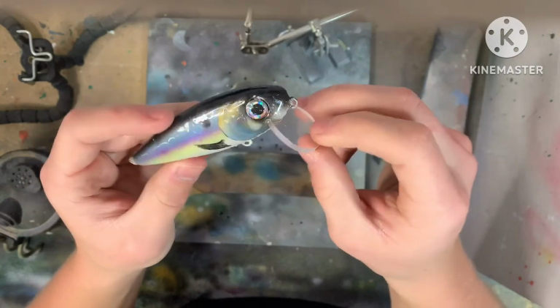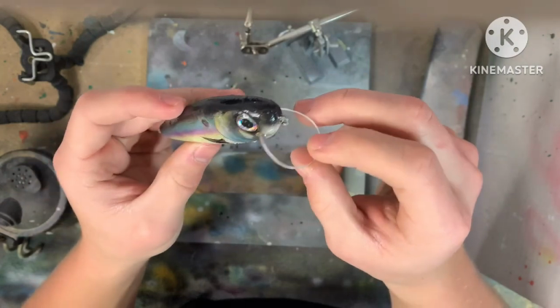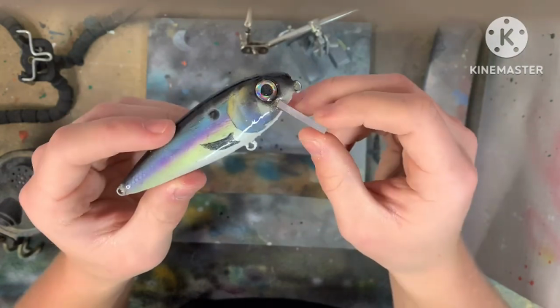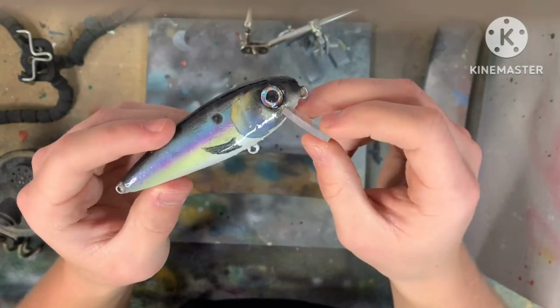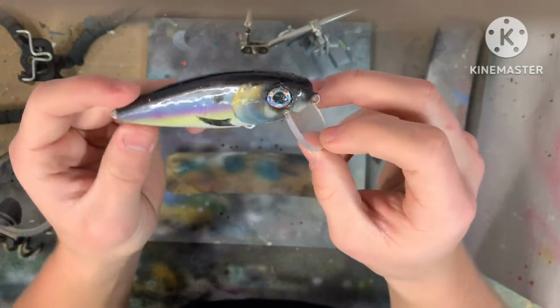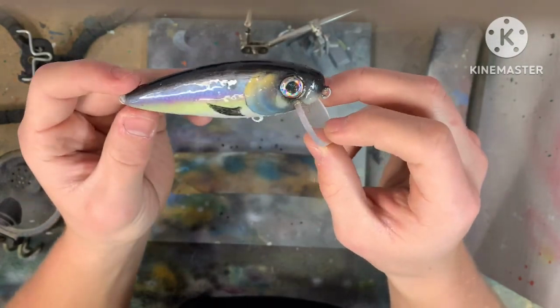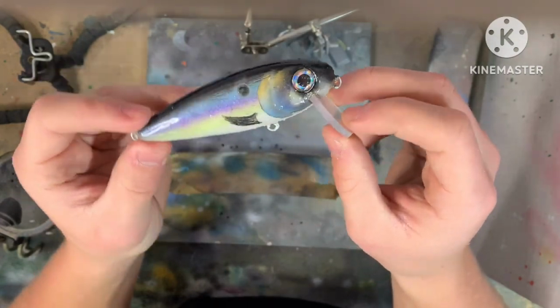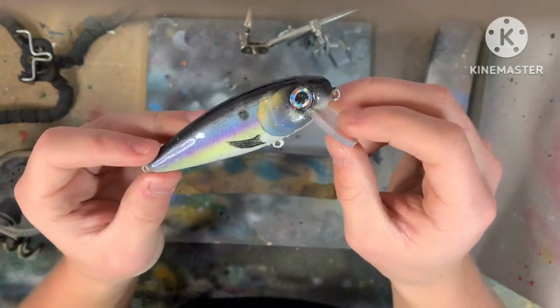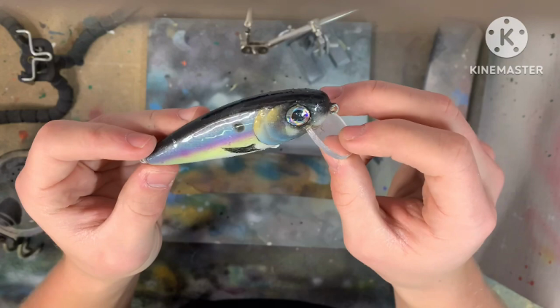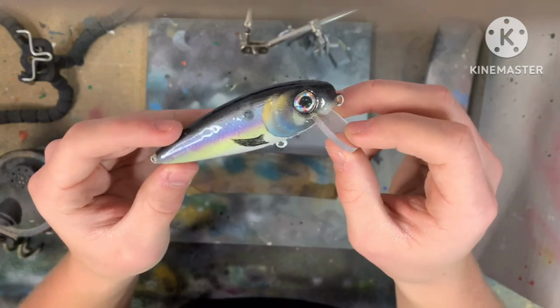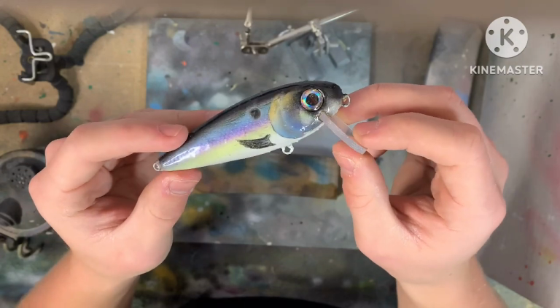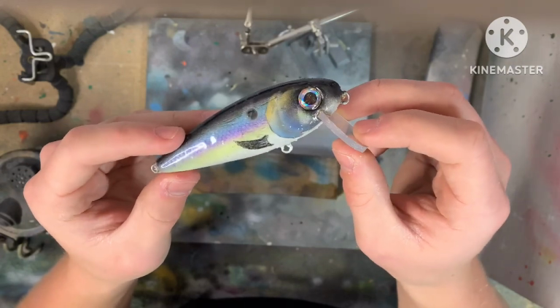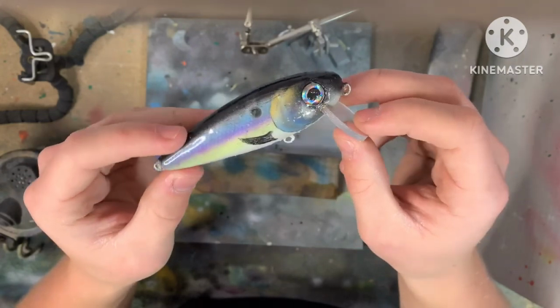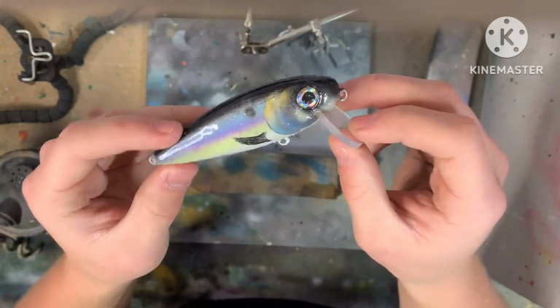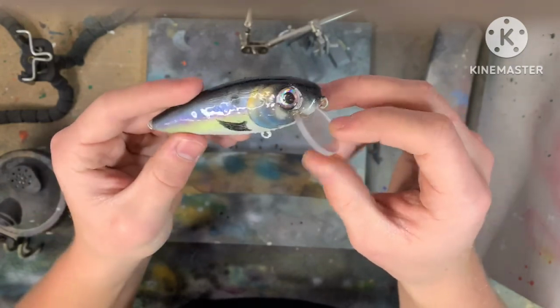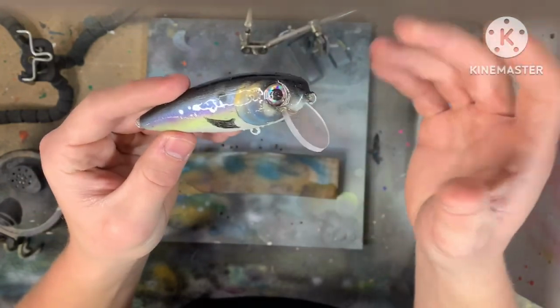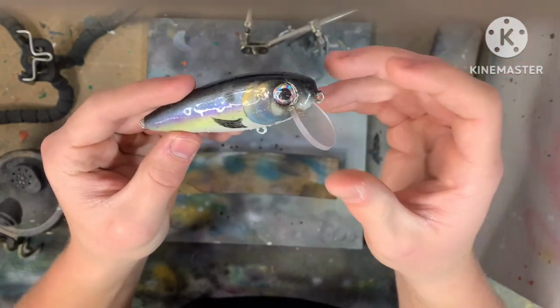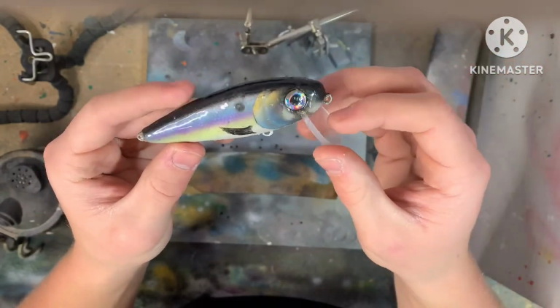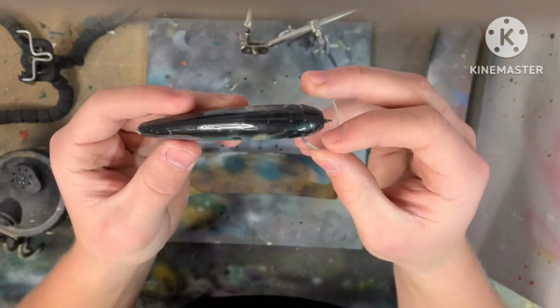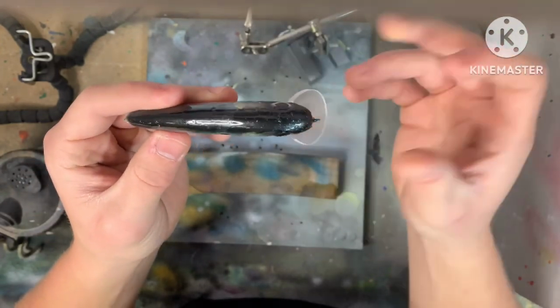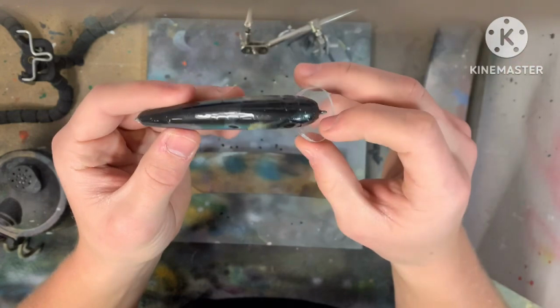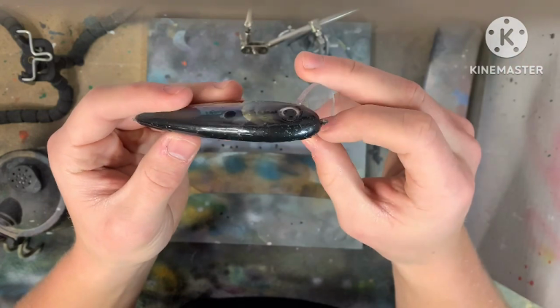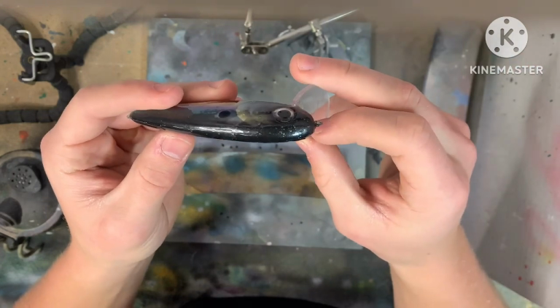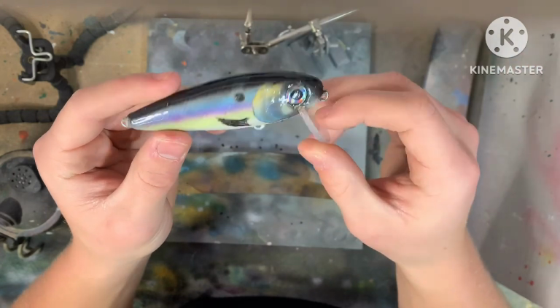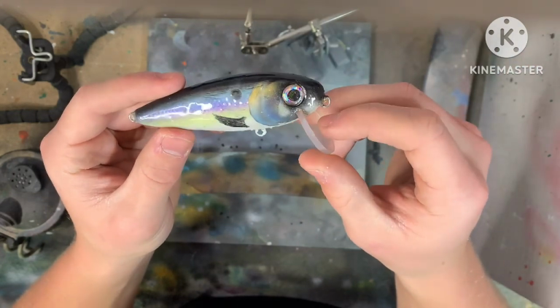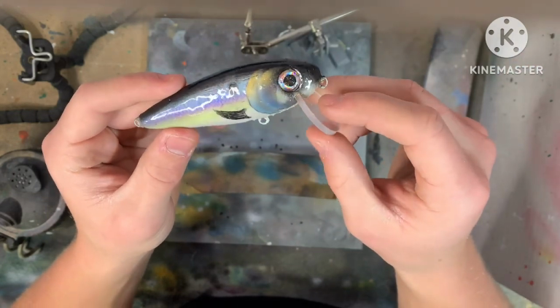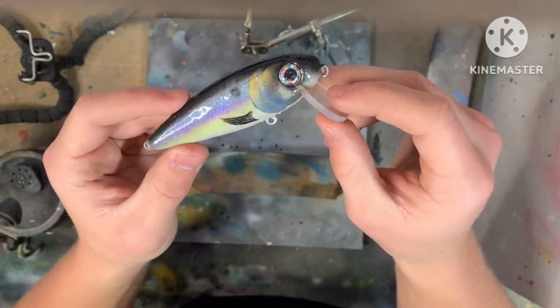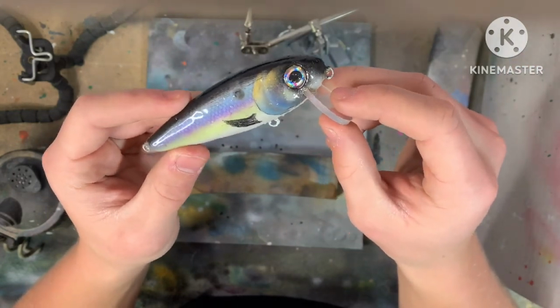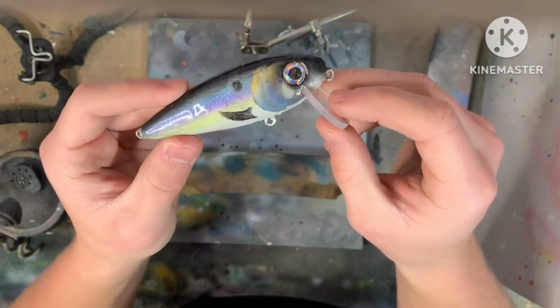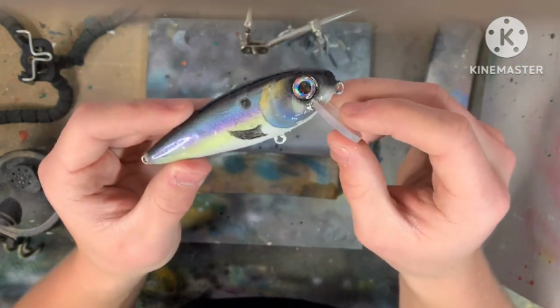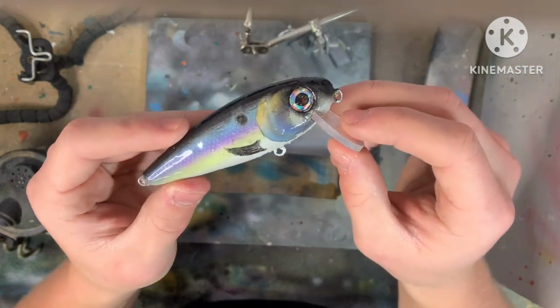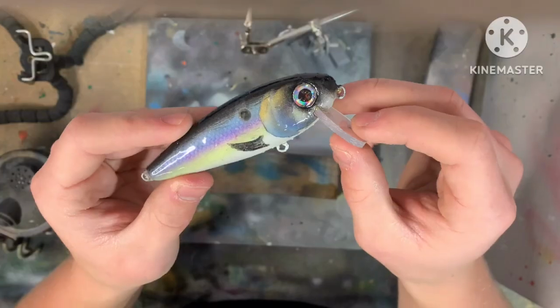If you guys want to see pictures of the final product, go check out my Instagram — I'll put that picture up in a couple of days. I think this thing will definitely catch some fish. Thank you guys so much for sticking to the end. Let me know if you liked this different kind of video — normally I make full videos of how I made the lures, but let me know what you think. With that being said, thank you, and we'll see you in the next one.